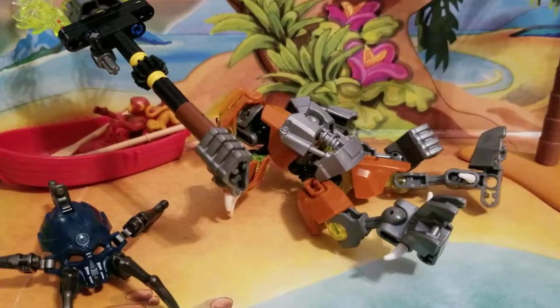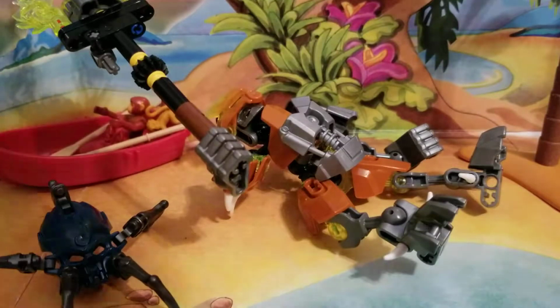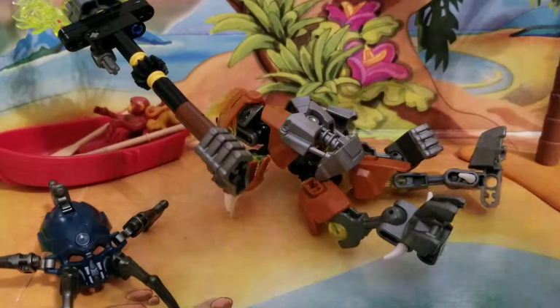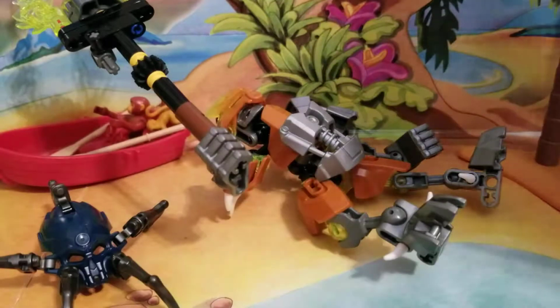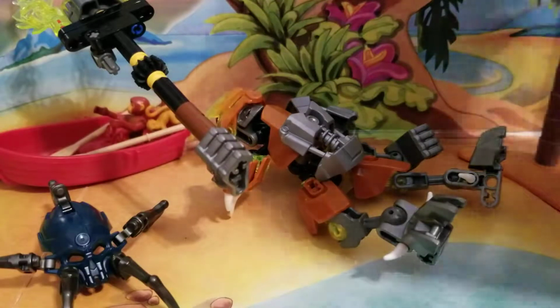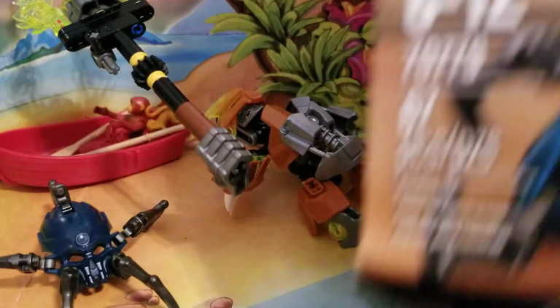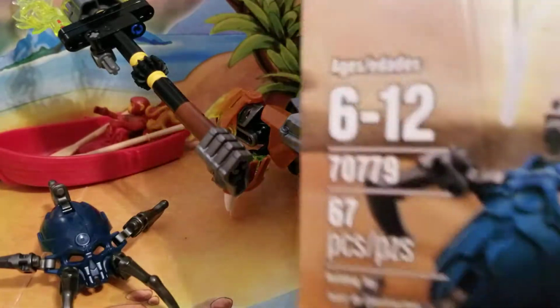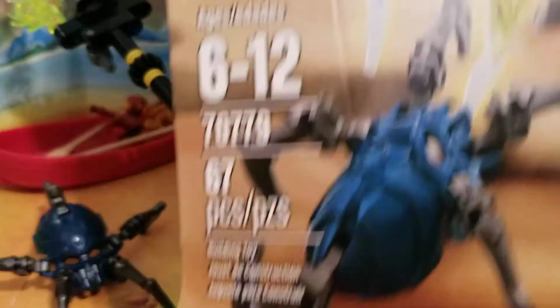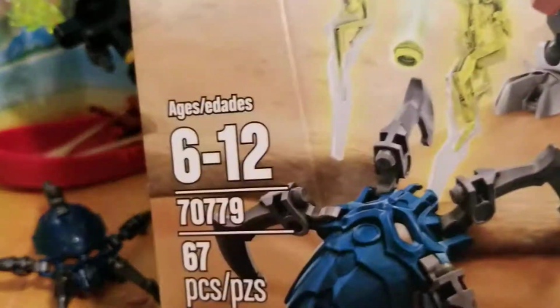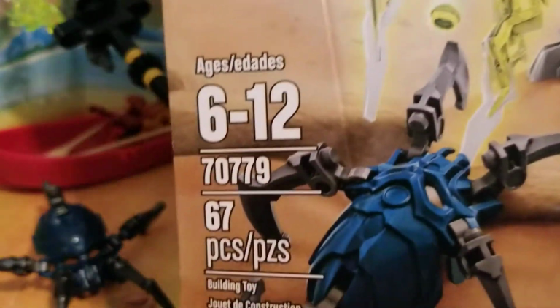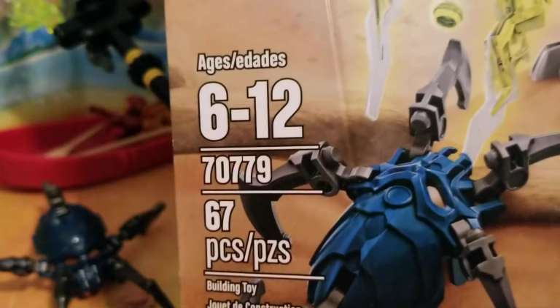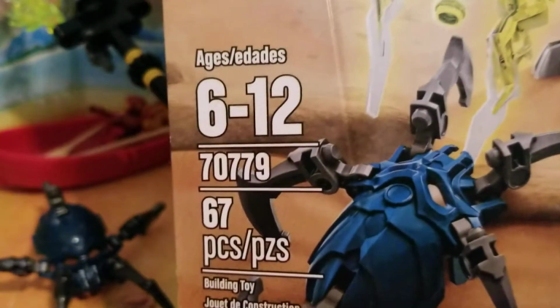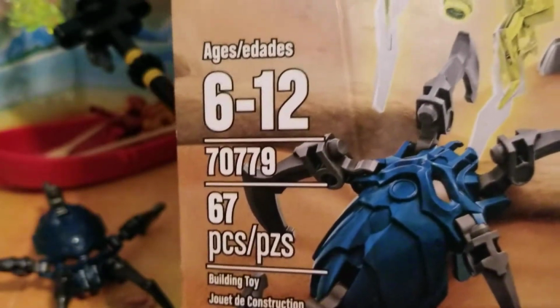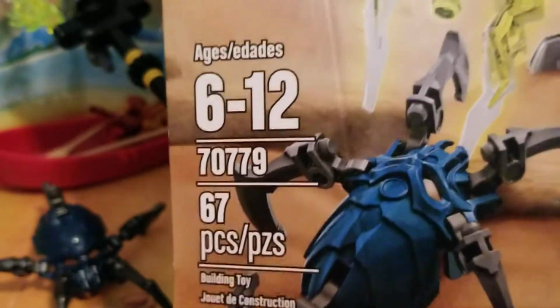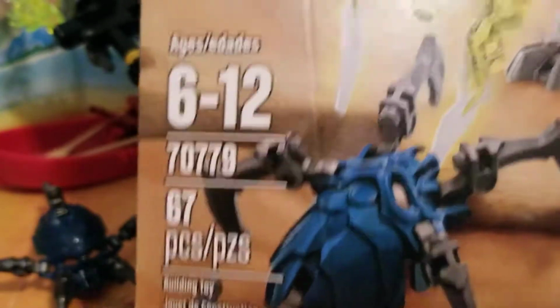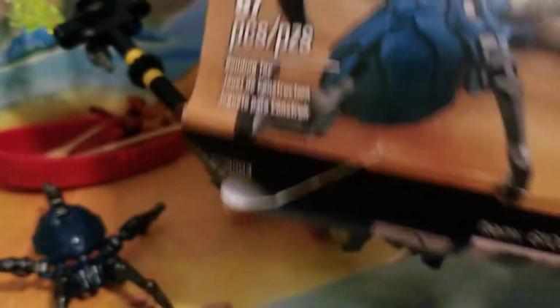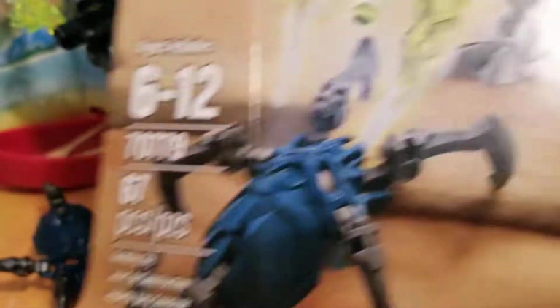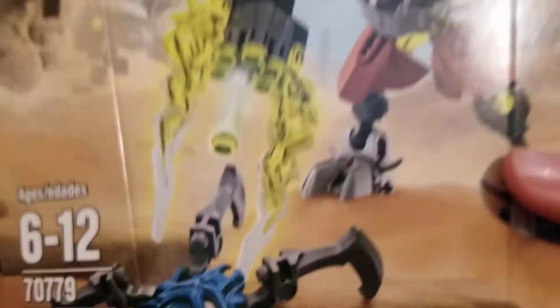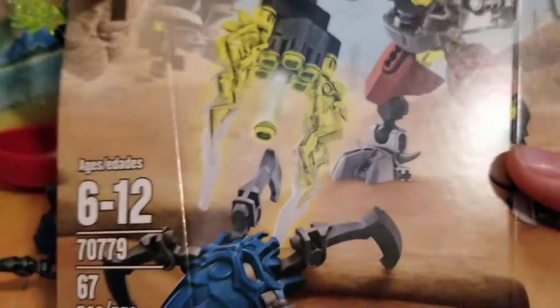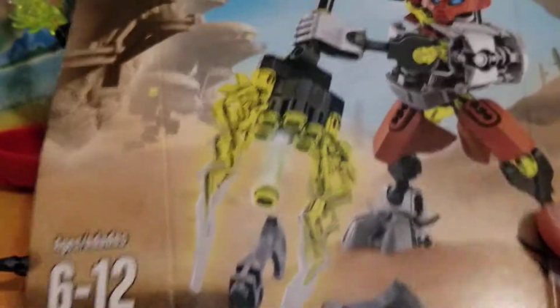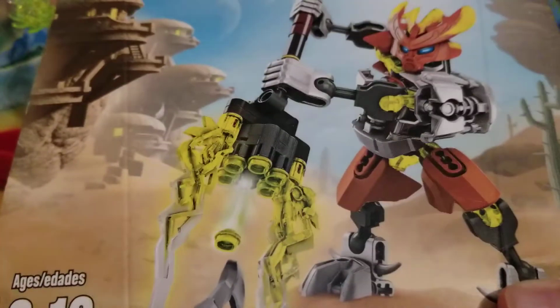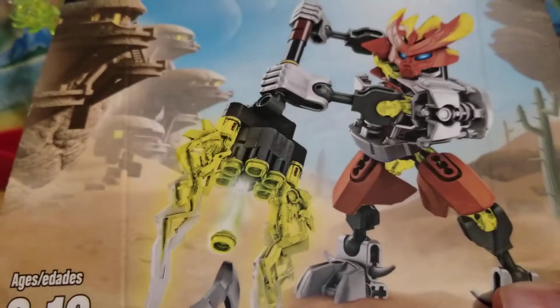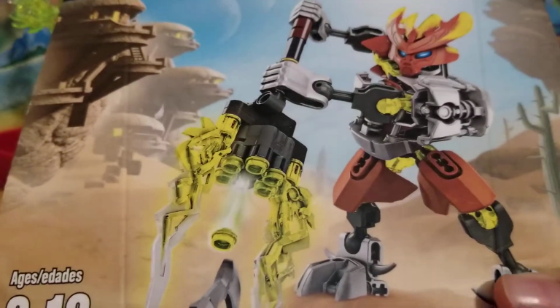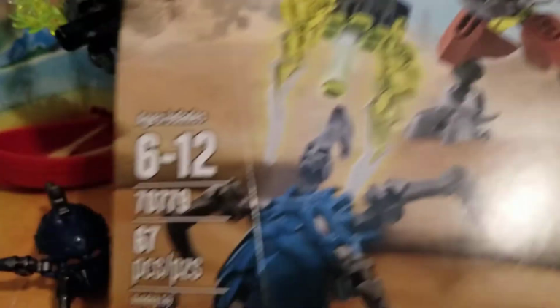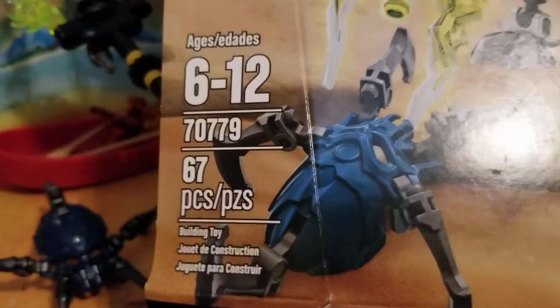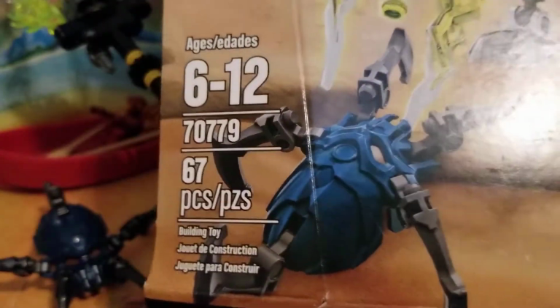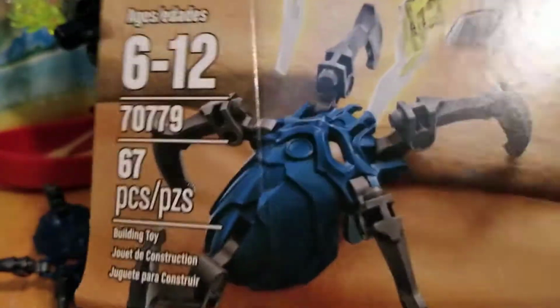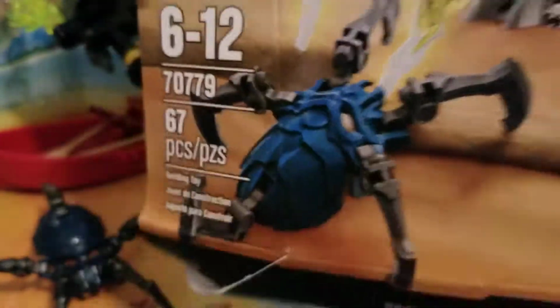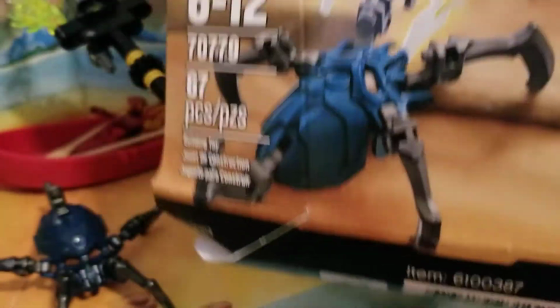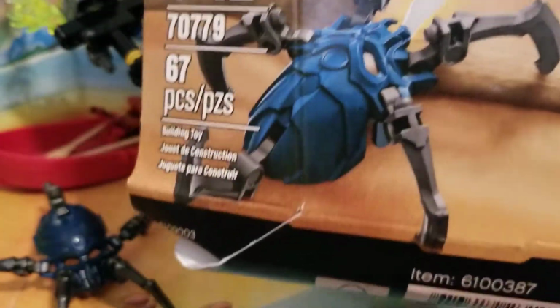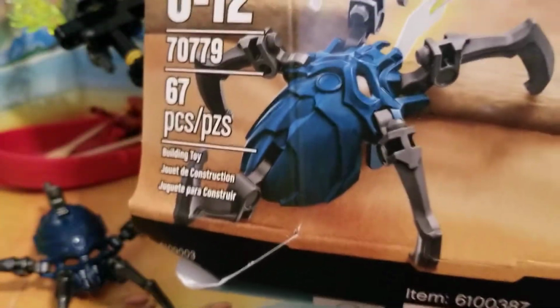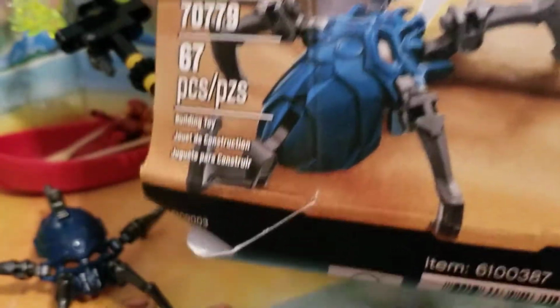First up, this set is number 70779. It comes with a figure and a little spider thing that I'll get to in a minute.